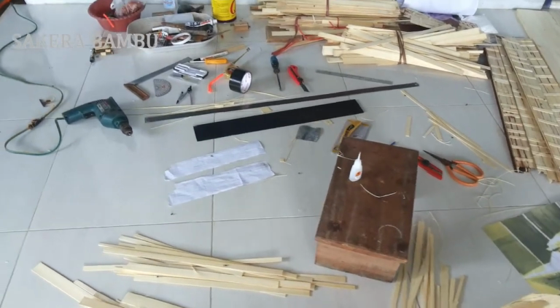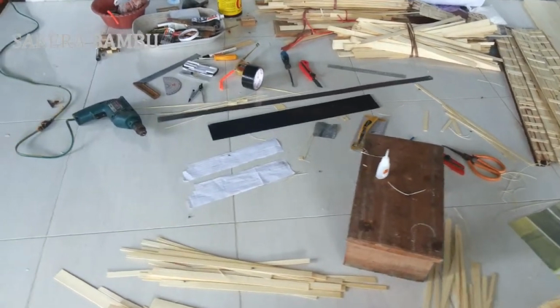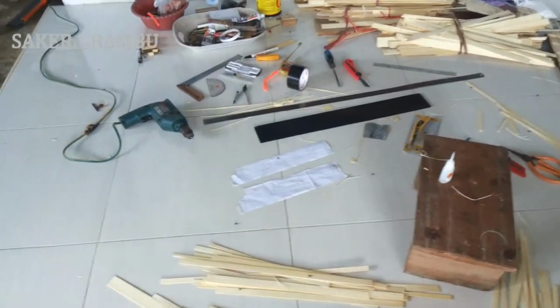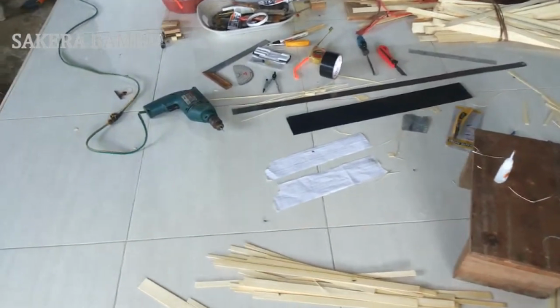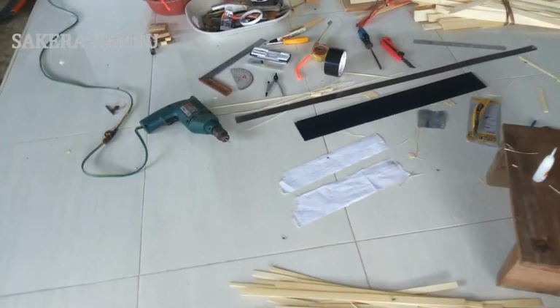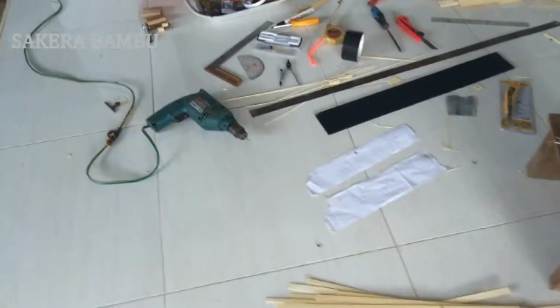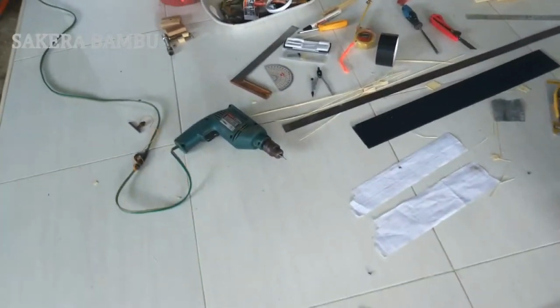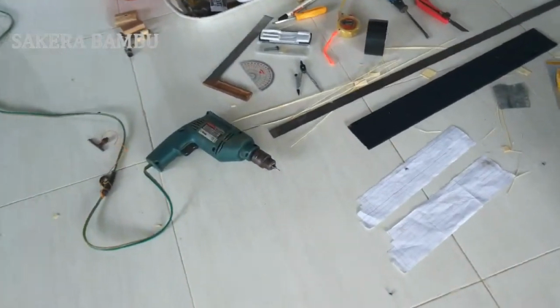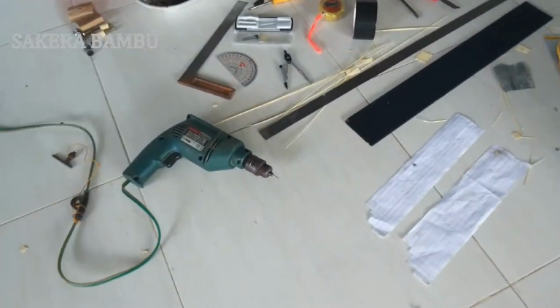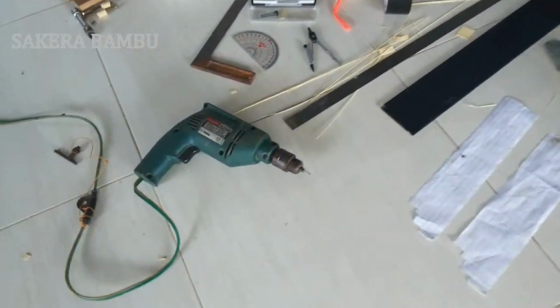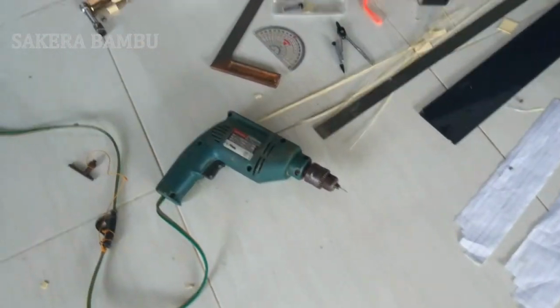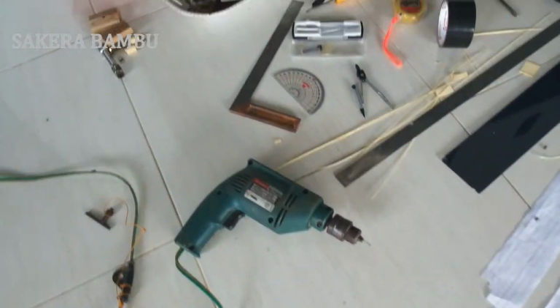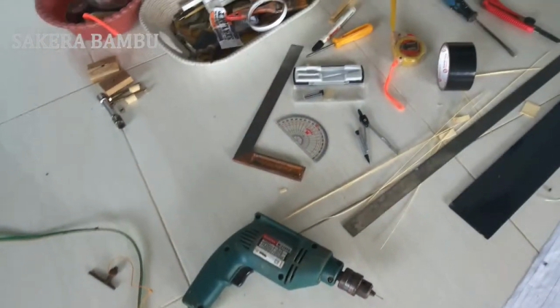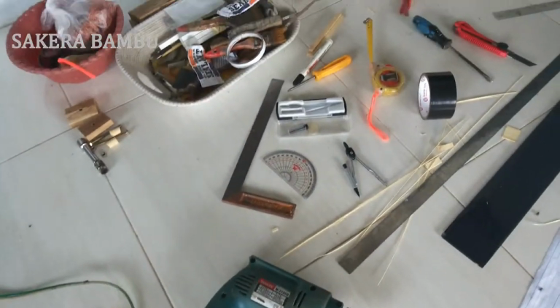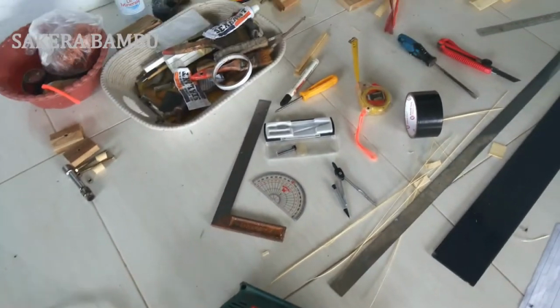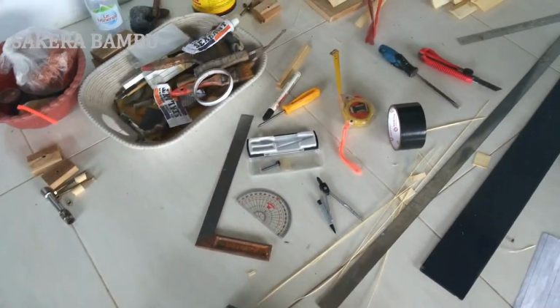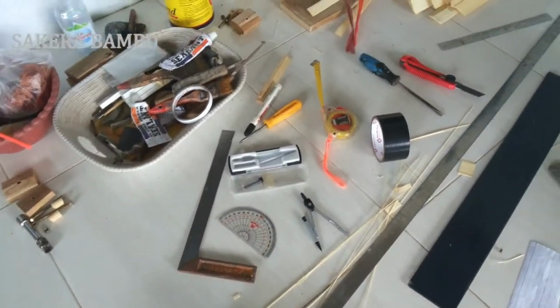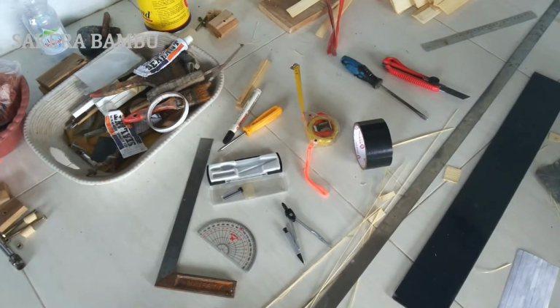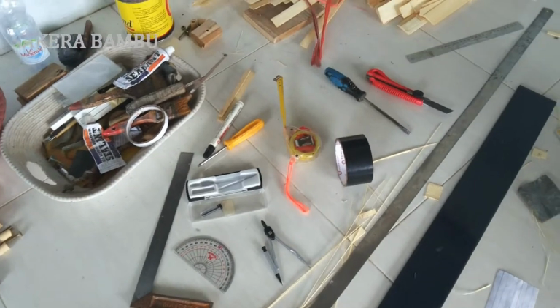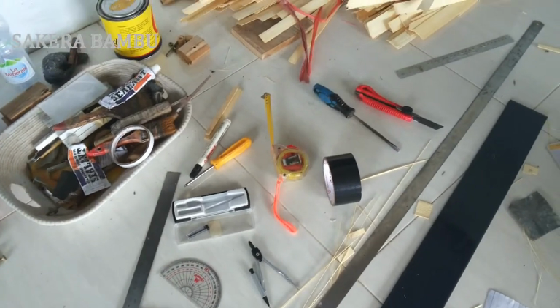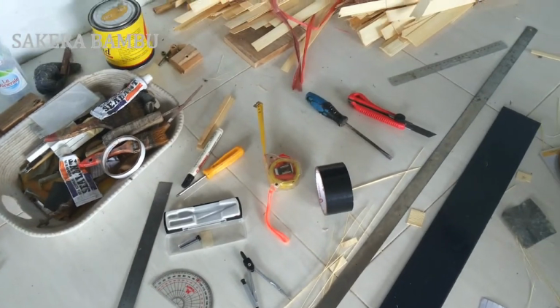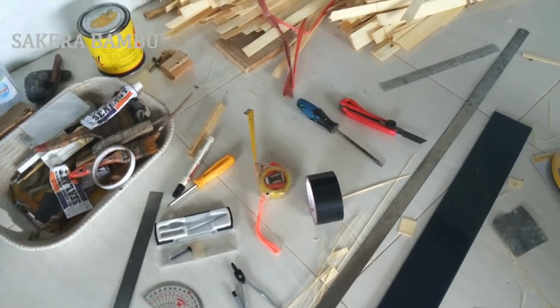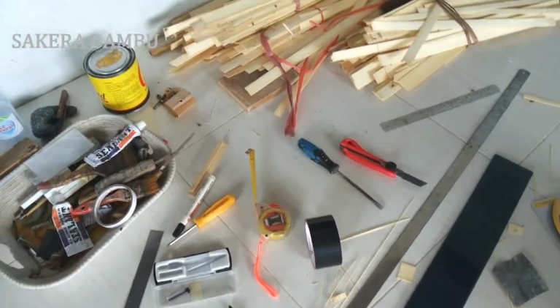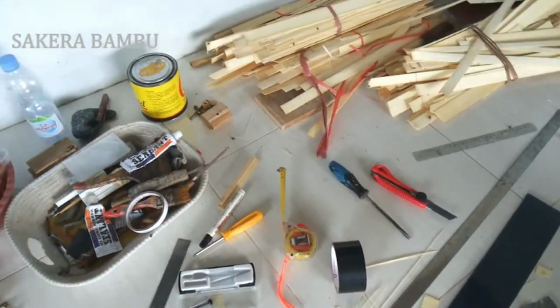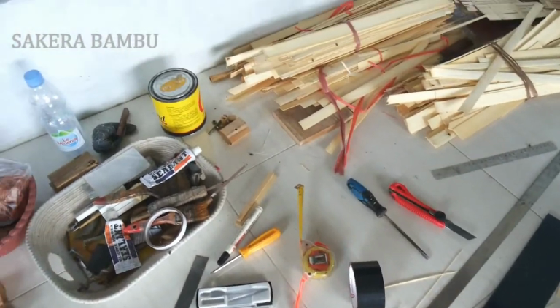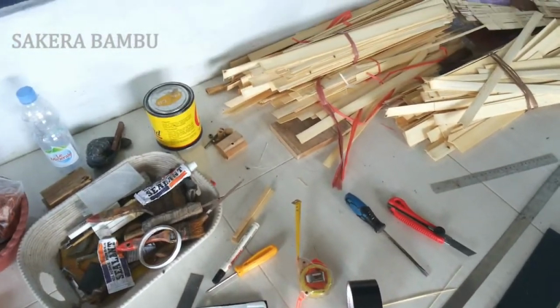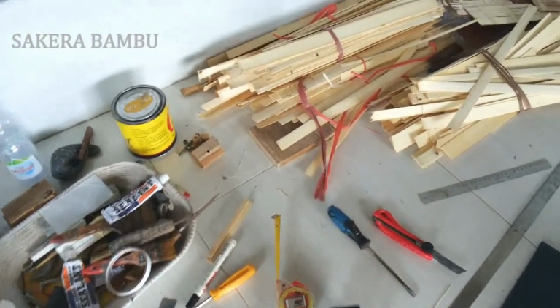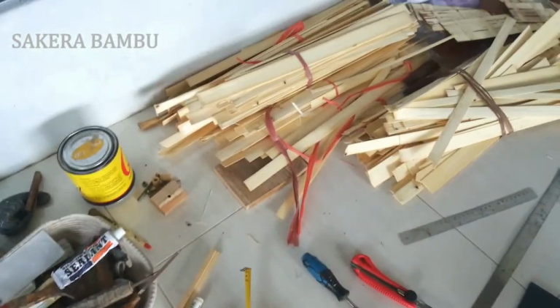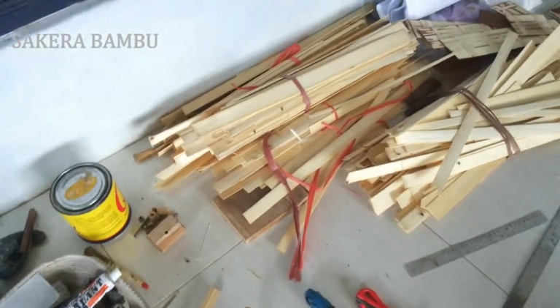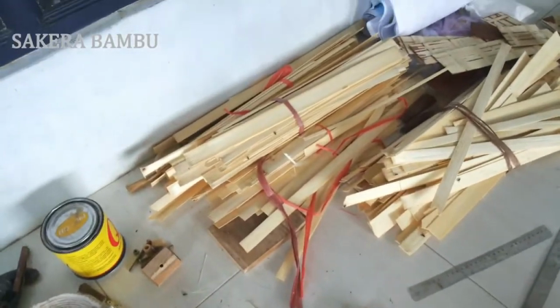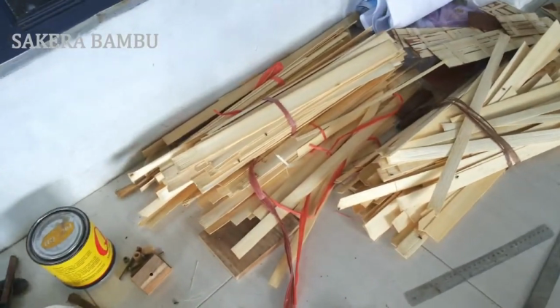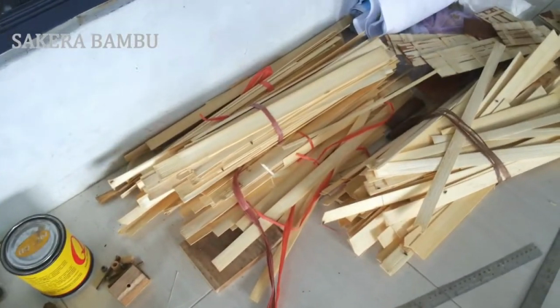I use very simple tools such as materials: screwdriver, roller, pincers, scissors, and of course super glue and cutter.